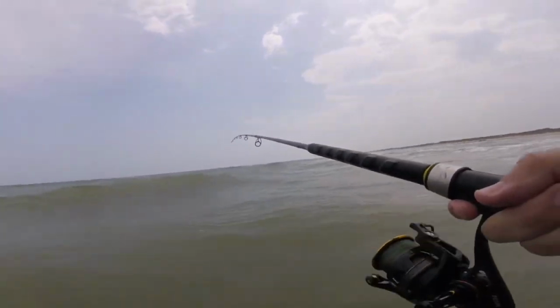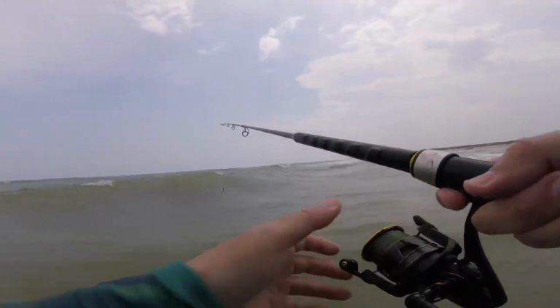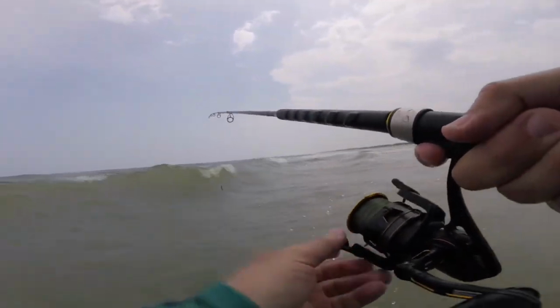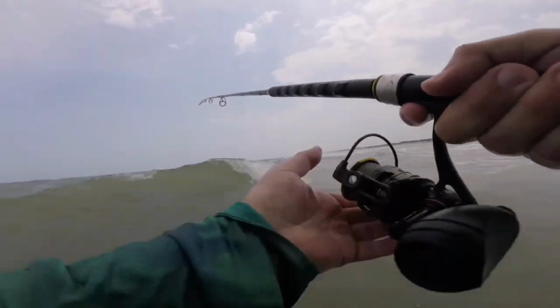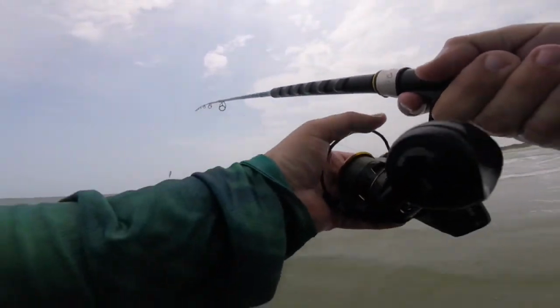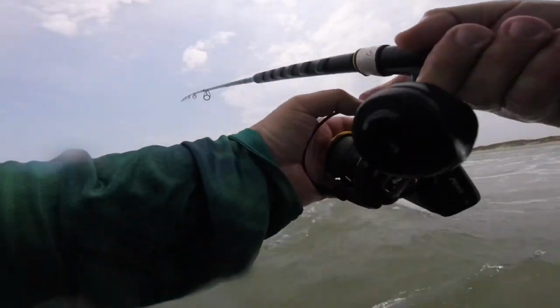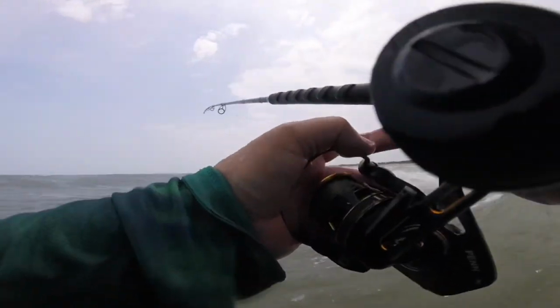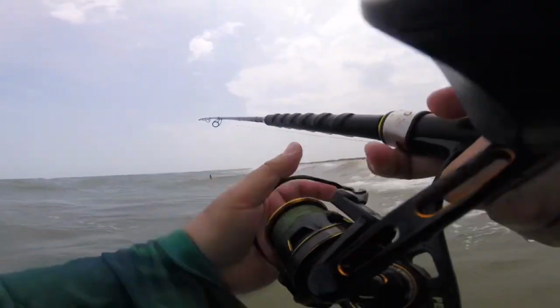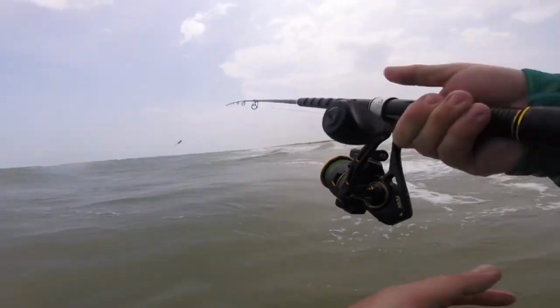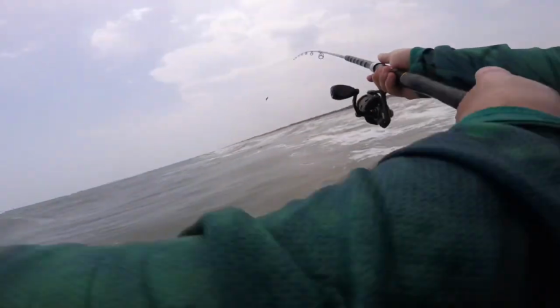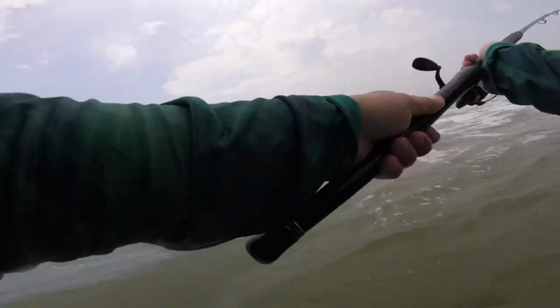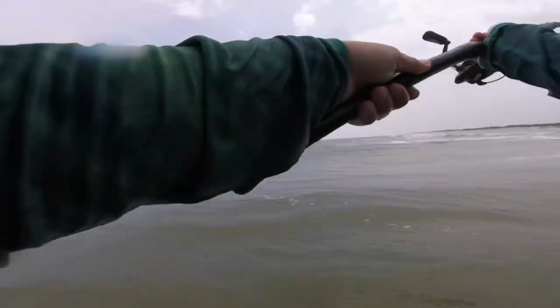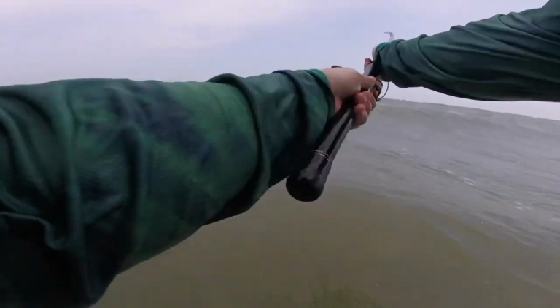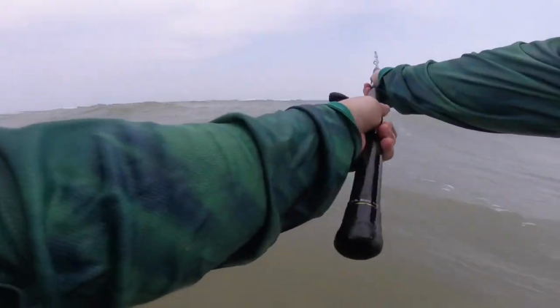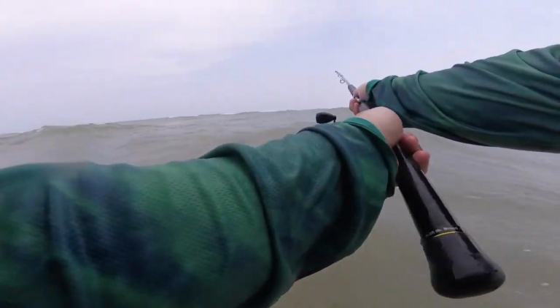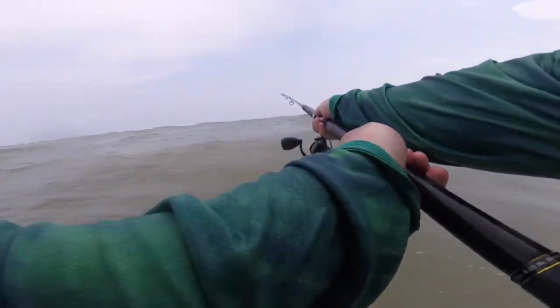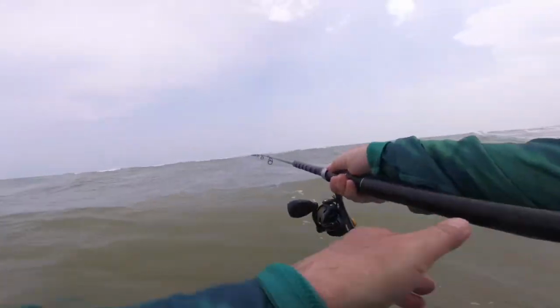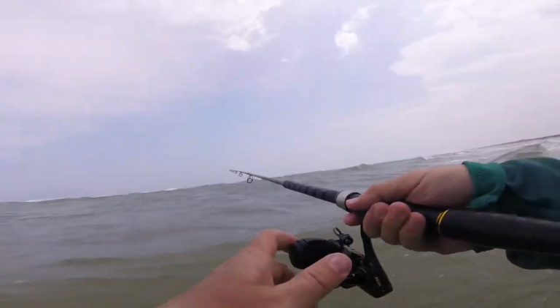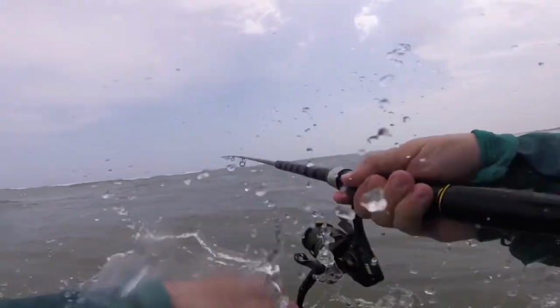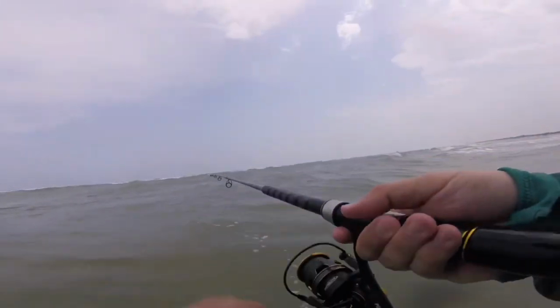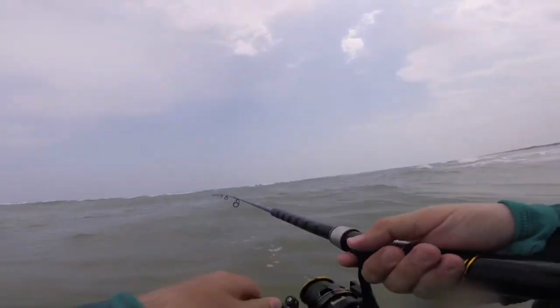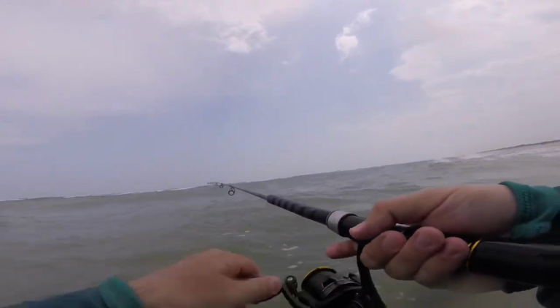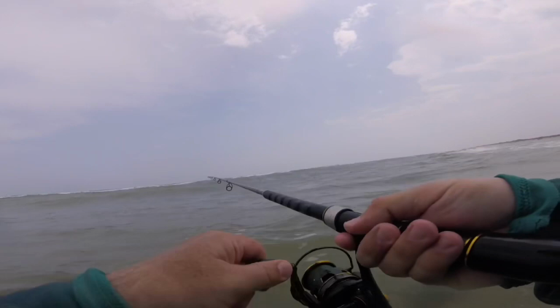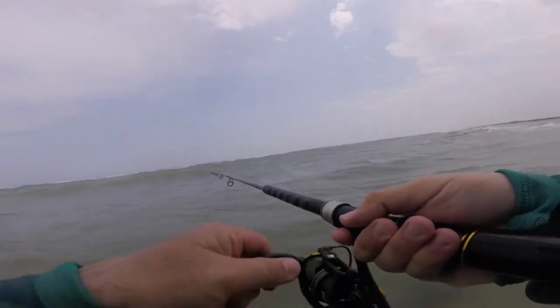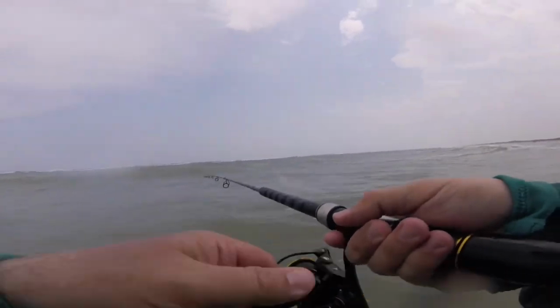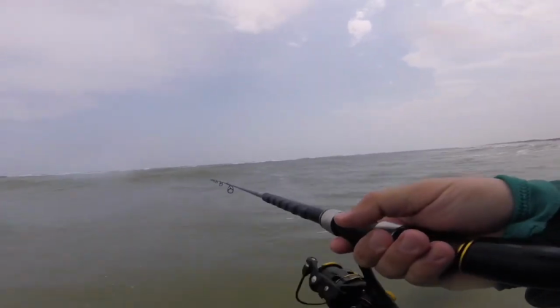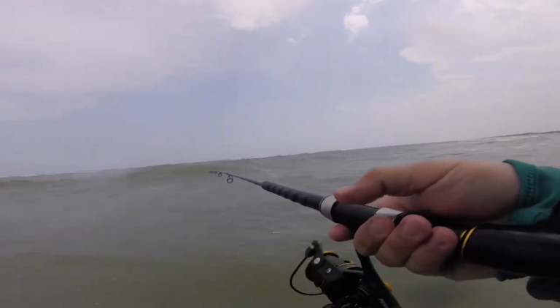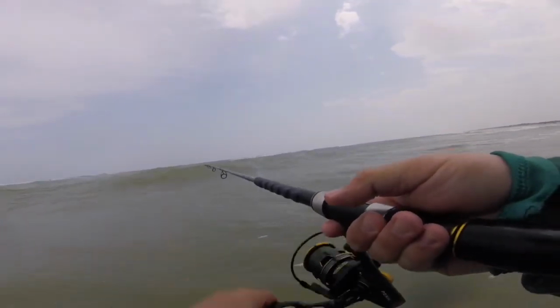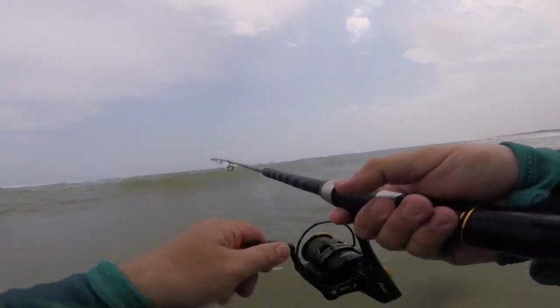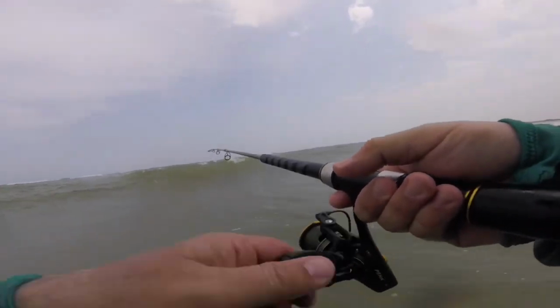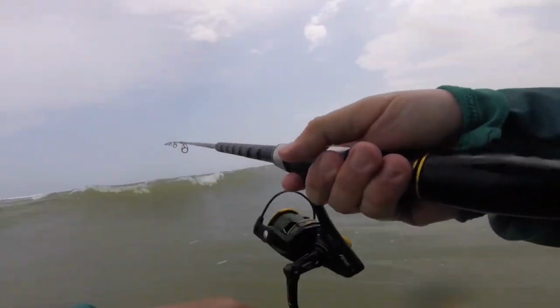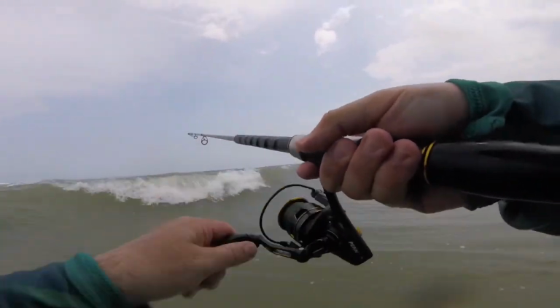Thought I had one. Shoot, man. Felt like it. Something's tugging pretty good. That's the bad part about these waves.